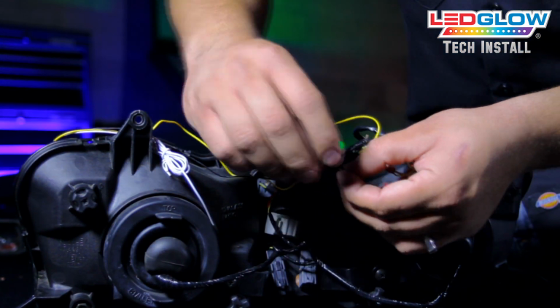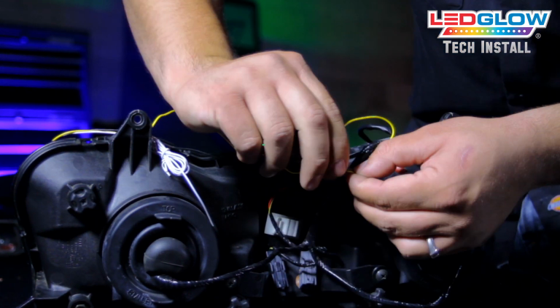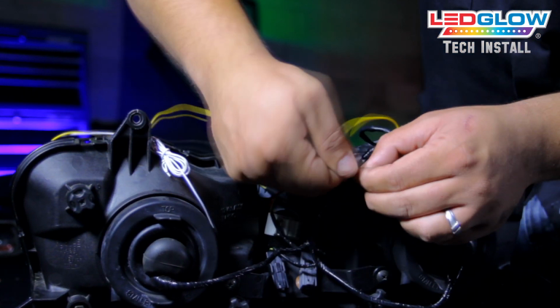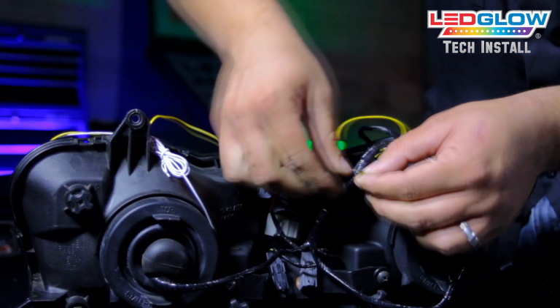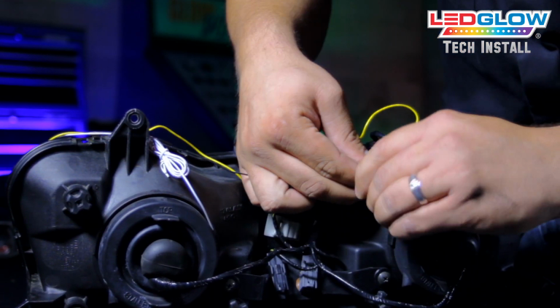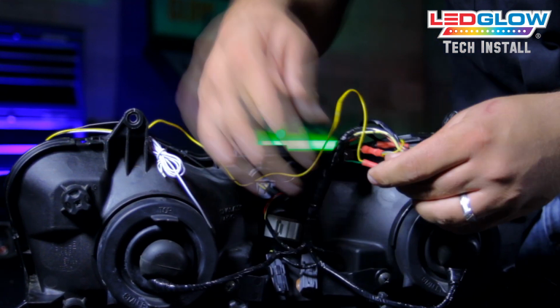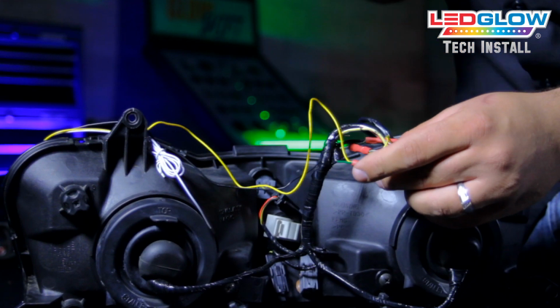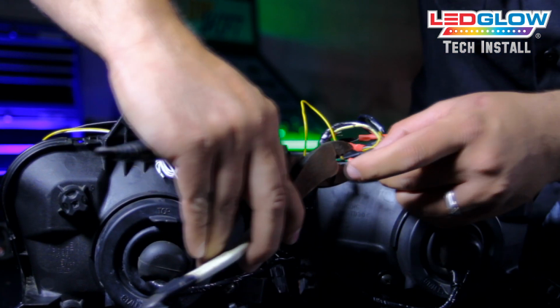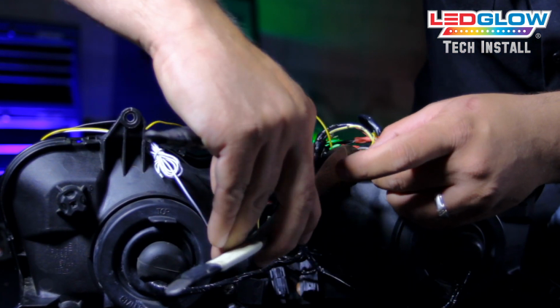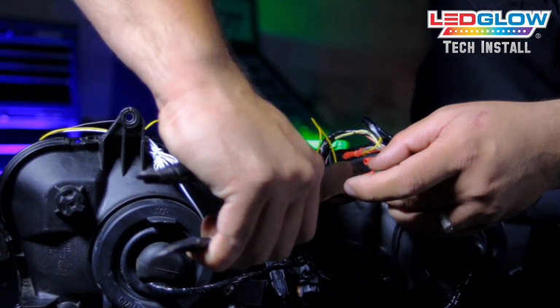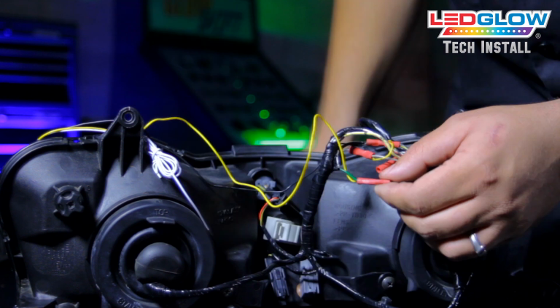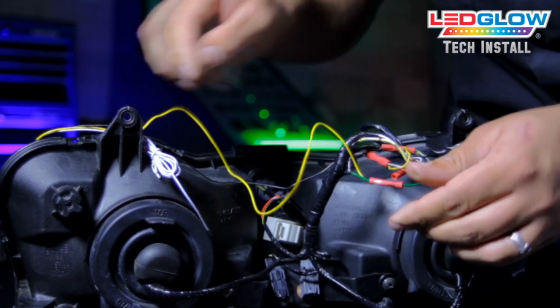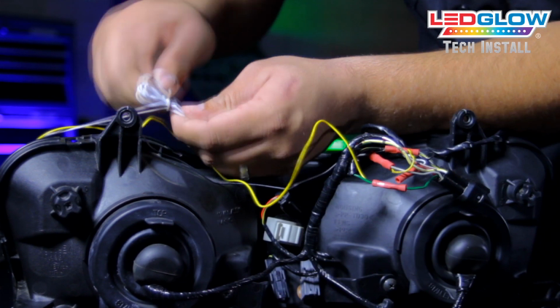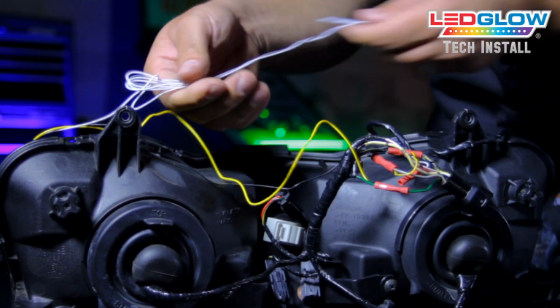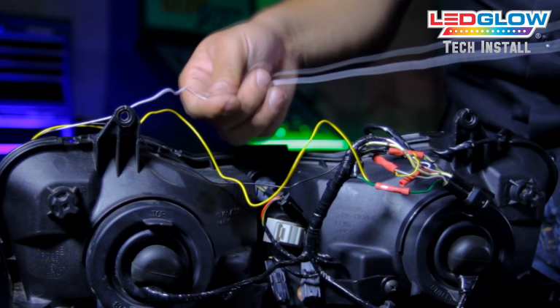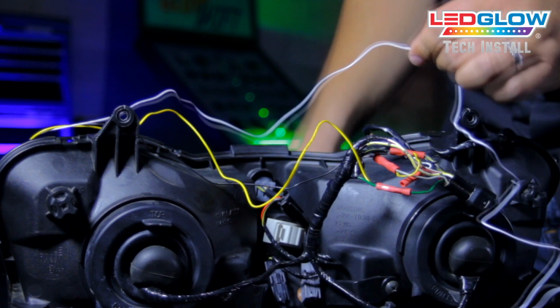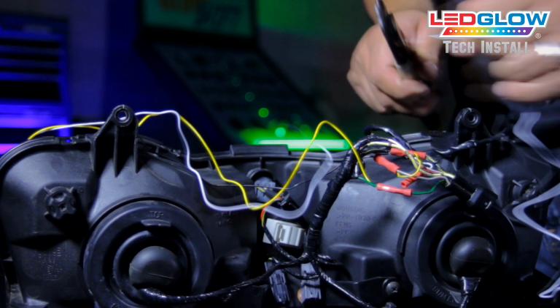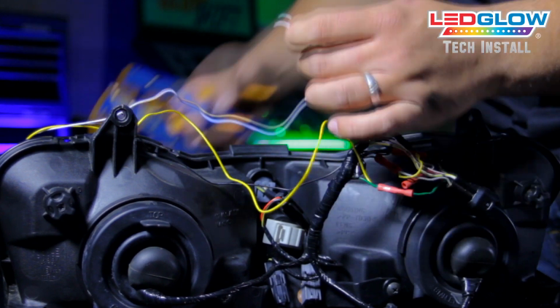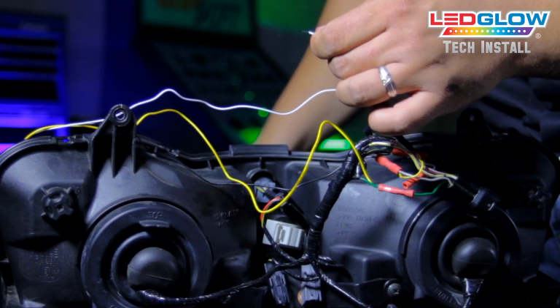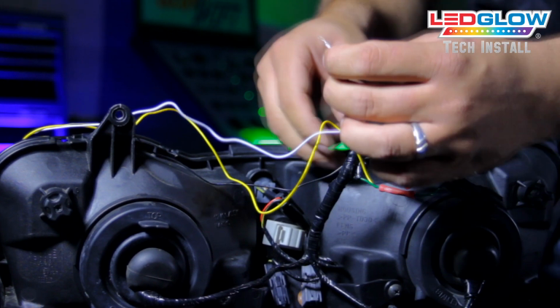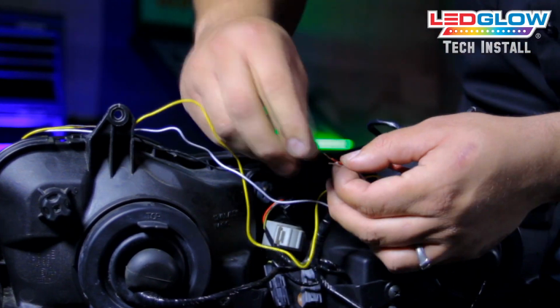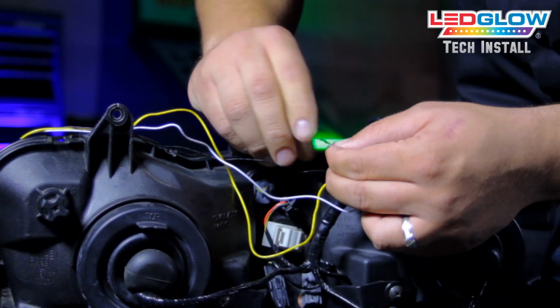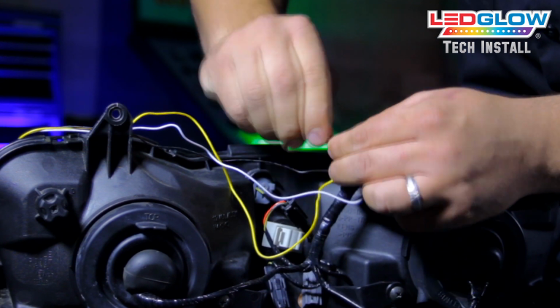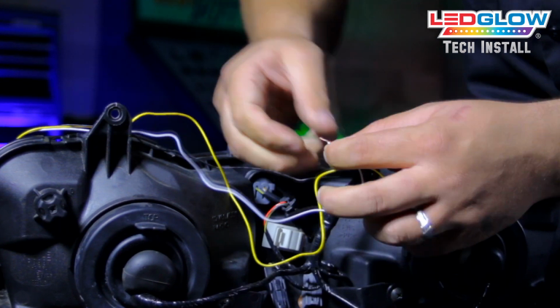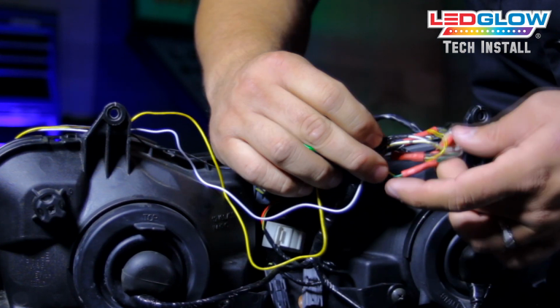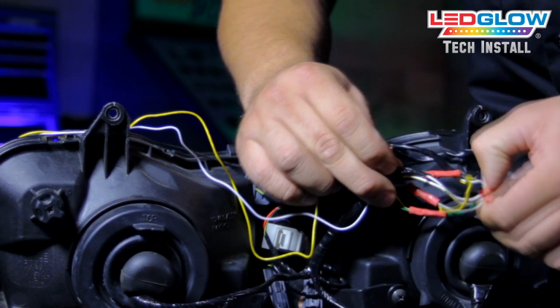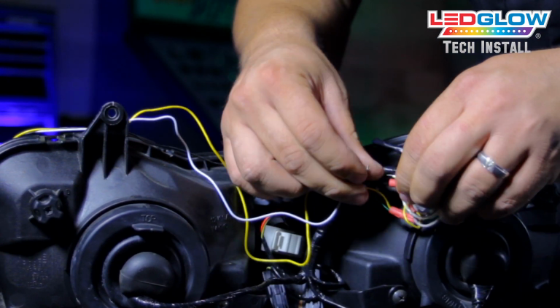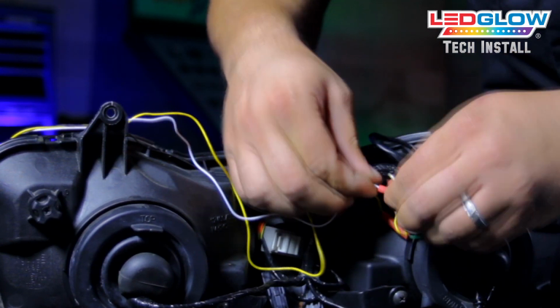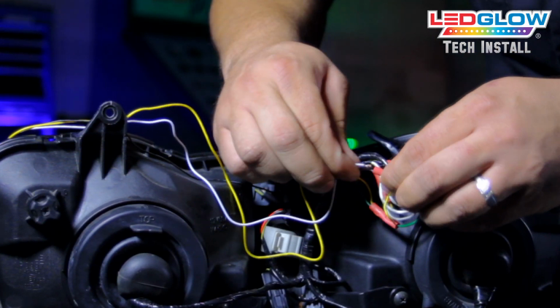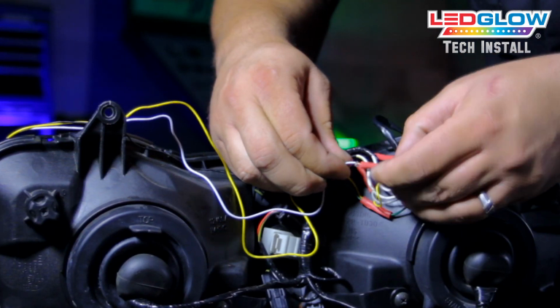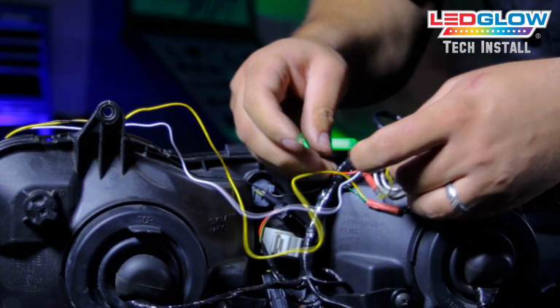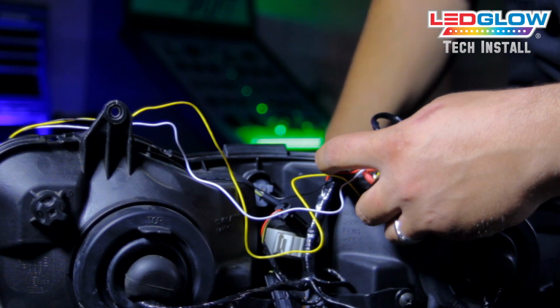Using butt connectors with the lead power wires, connect the yellow turn signal wire to your motorcycle's turn signal wire. Then connect the white wire to a positive 12-volt source. You can cut the lead wires to size with wire cutters for a cleaner installation.